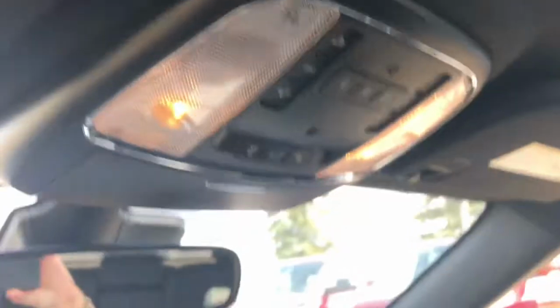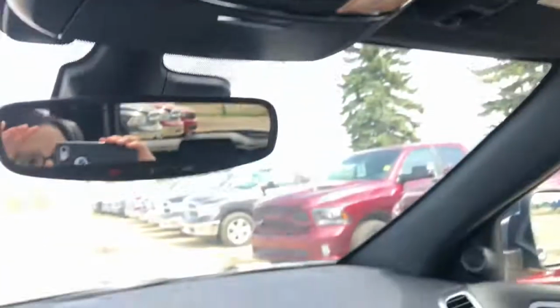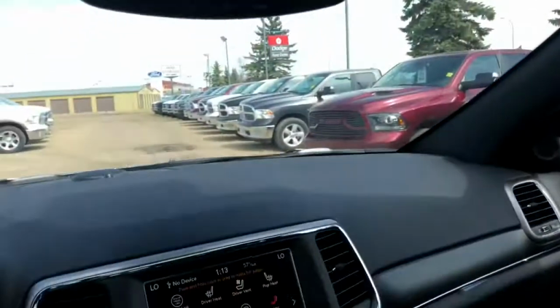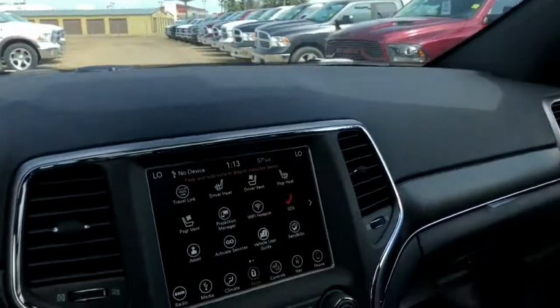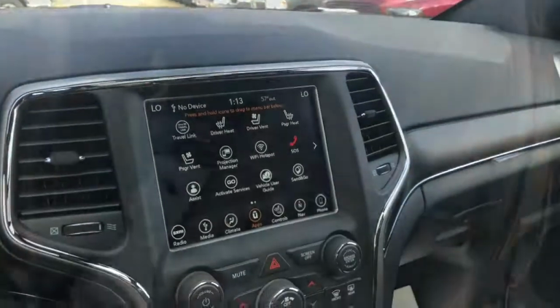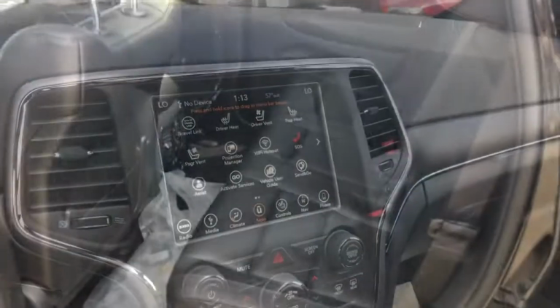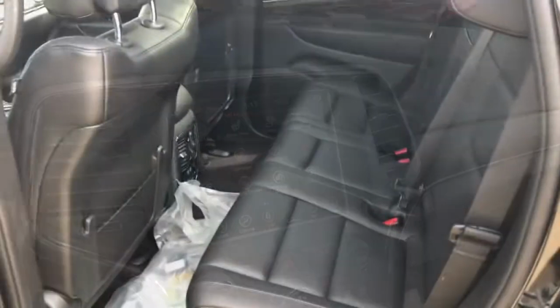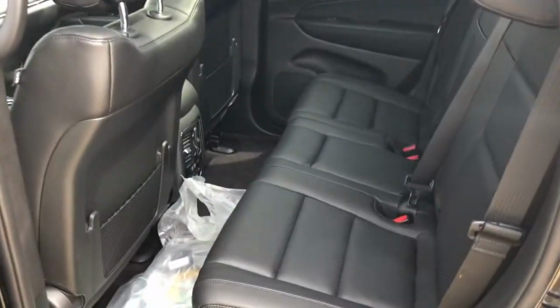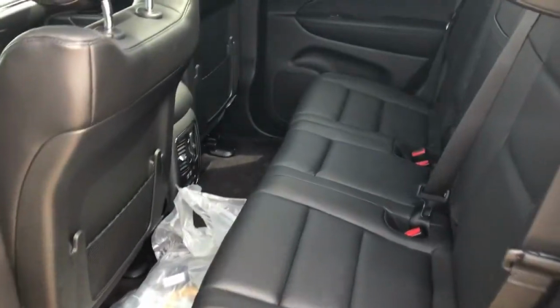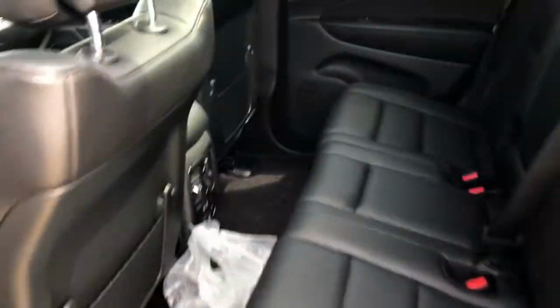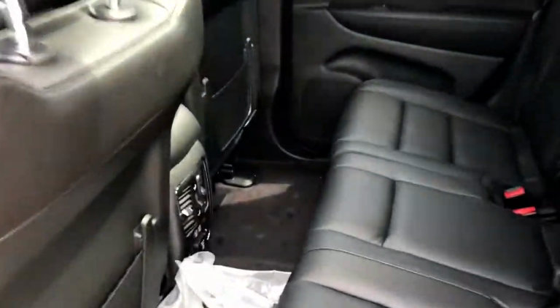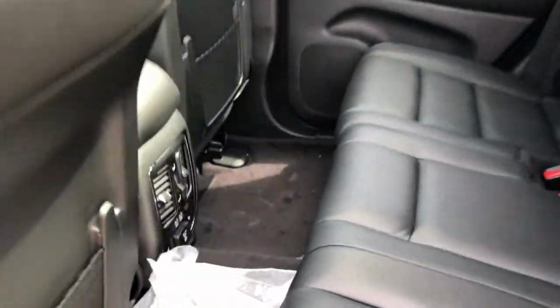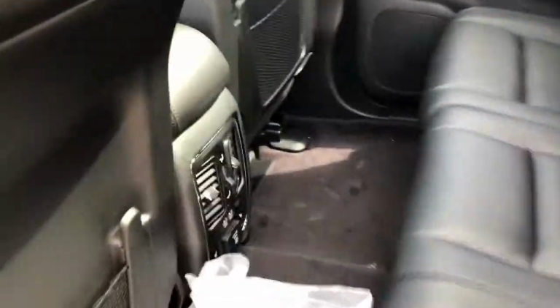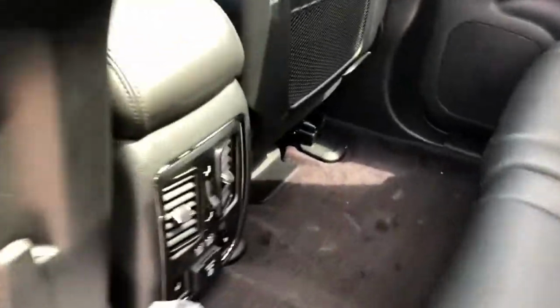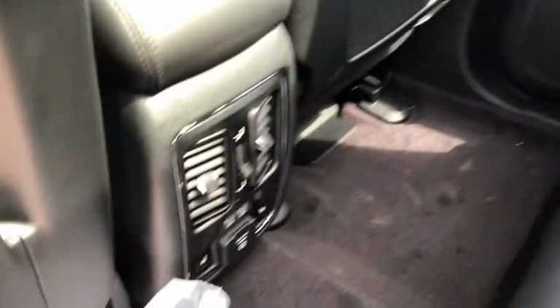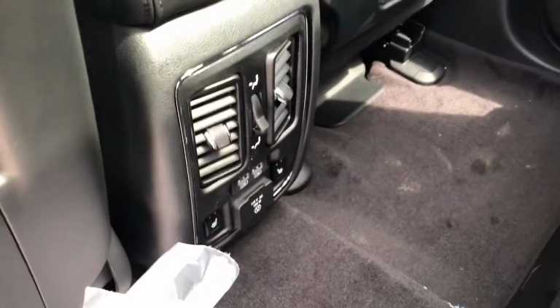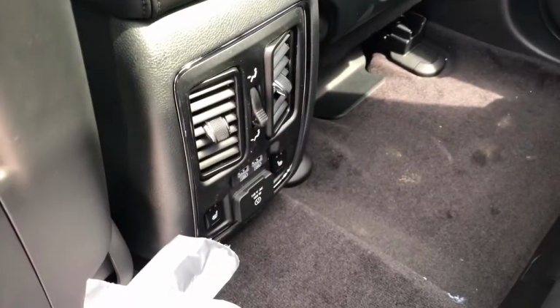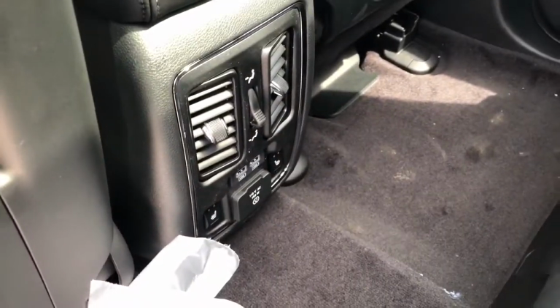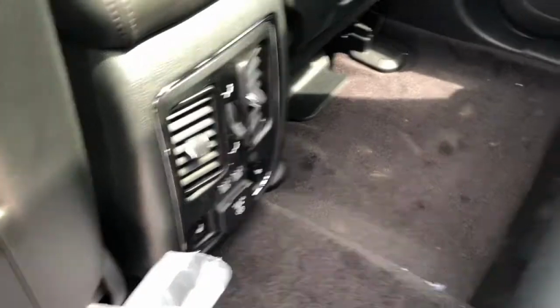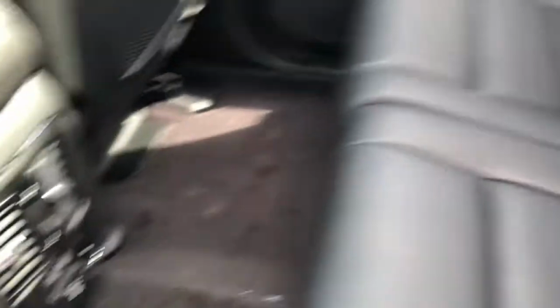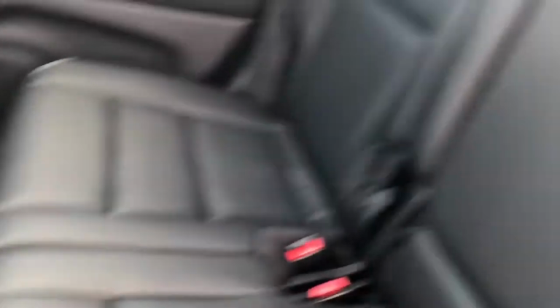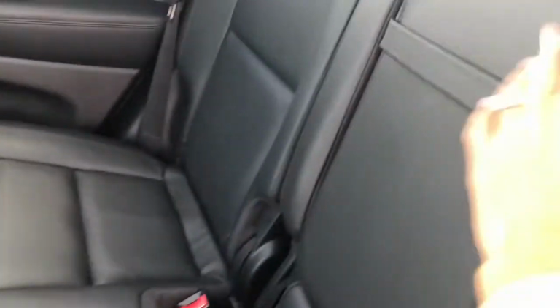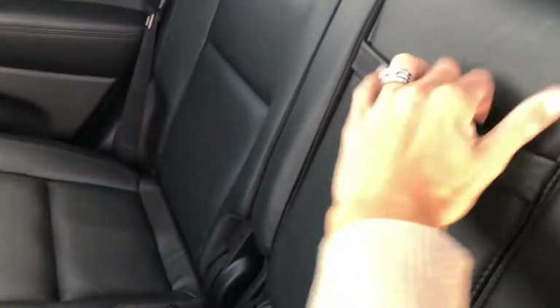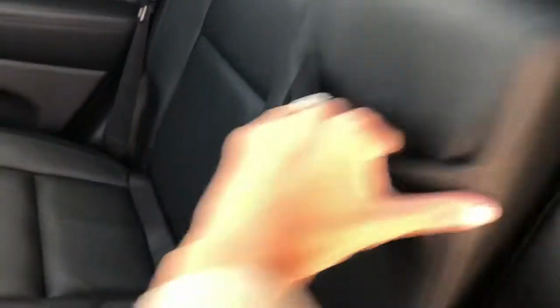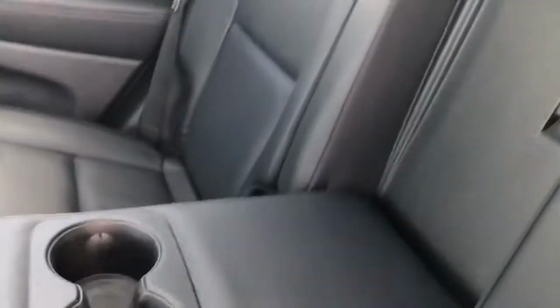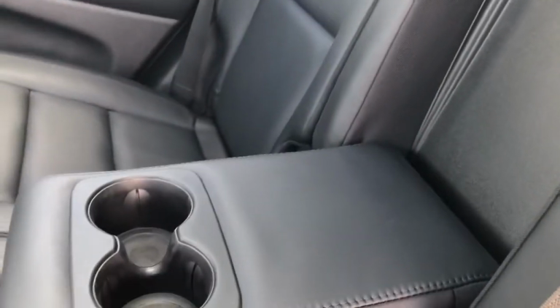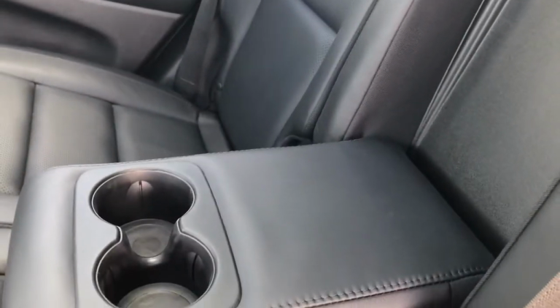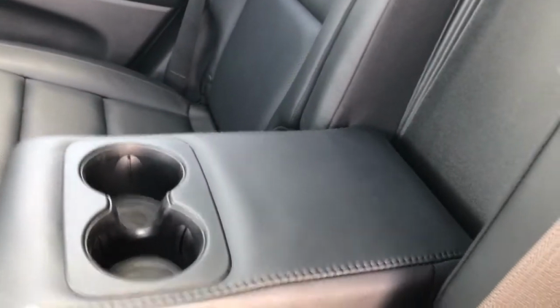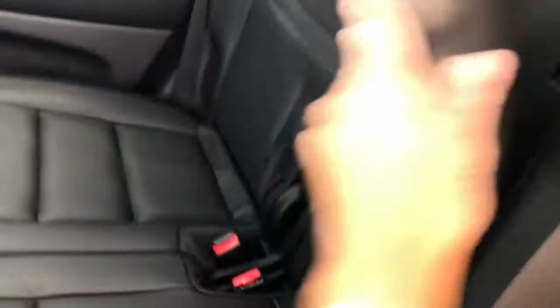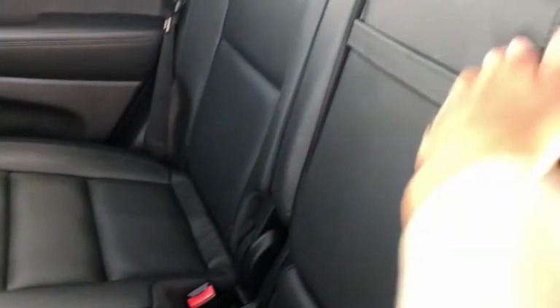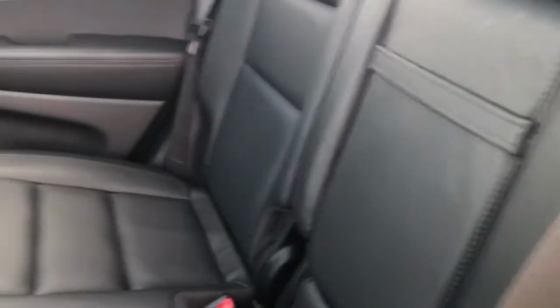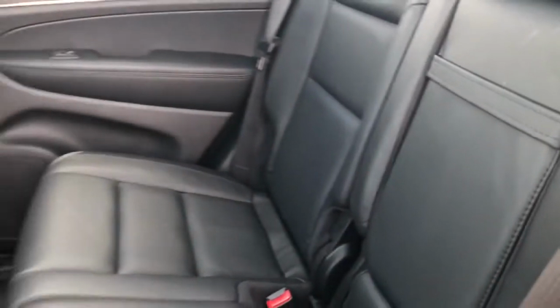Let's step around back and look at the back seat. Your back passengers also have seat heating options, and the center folds down to be an armrest or cup holders.